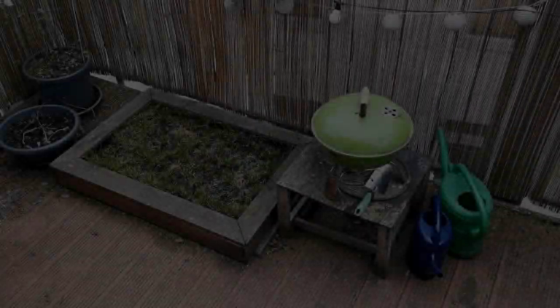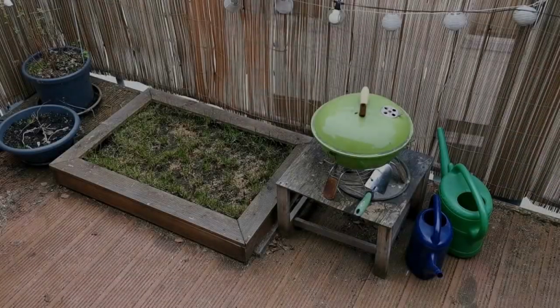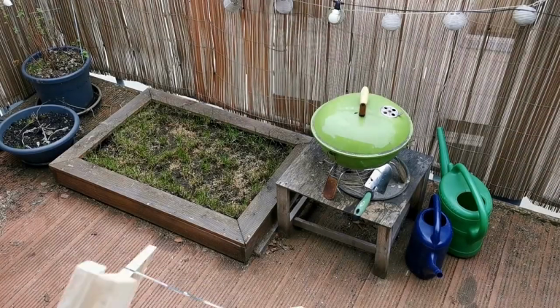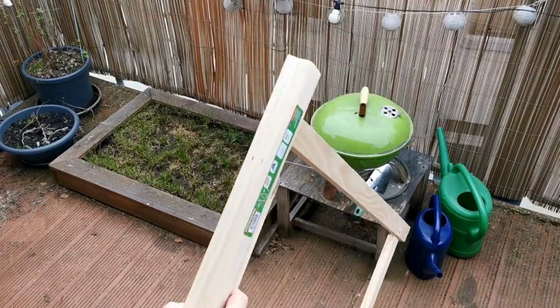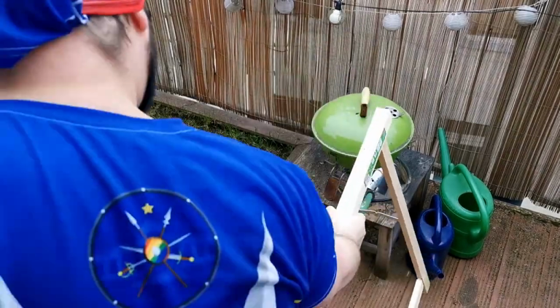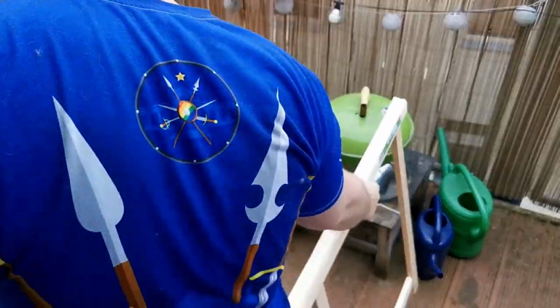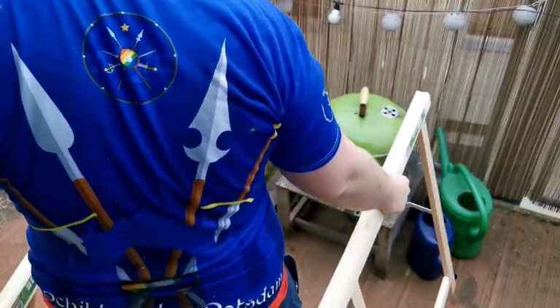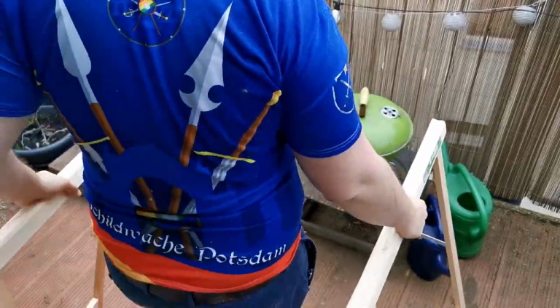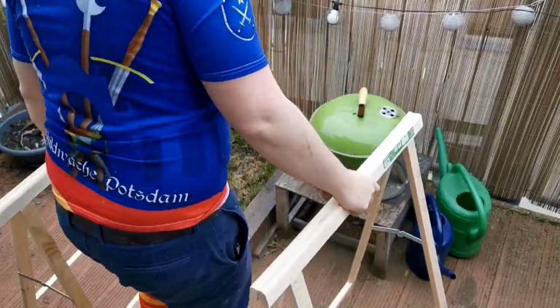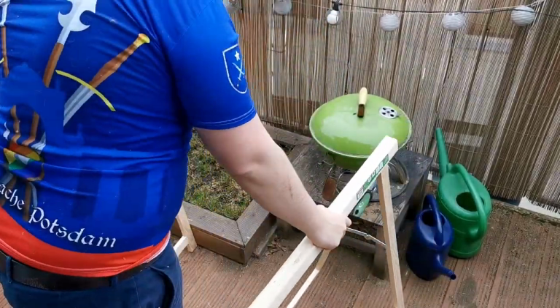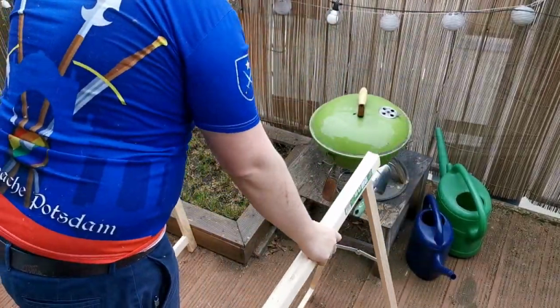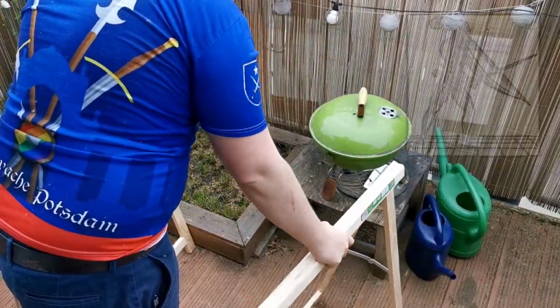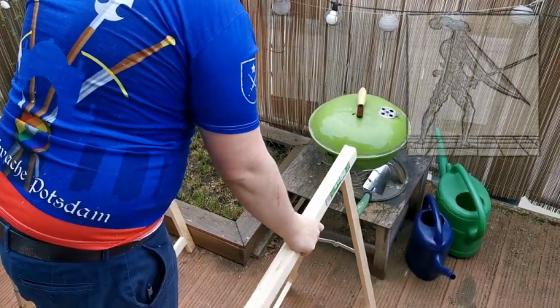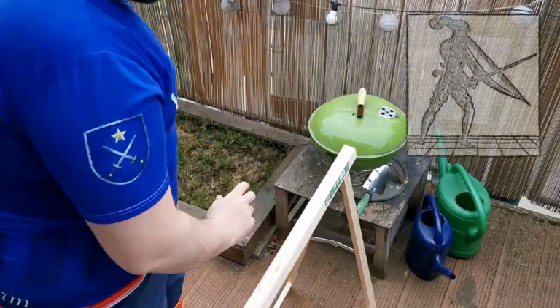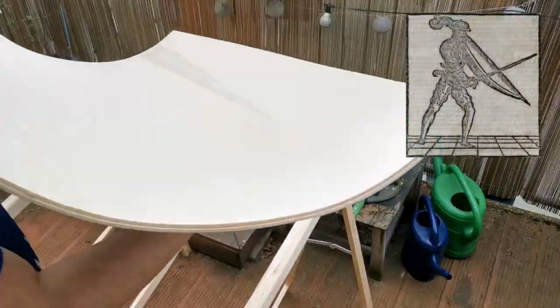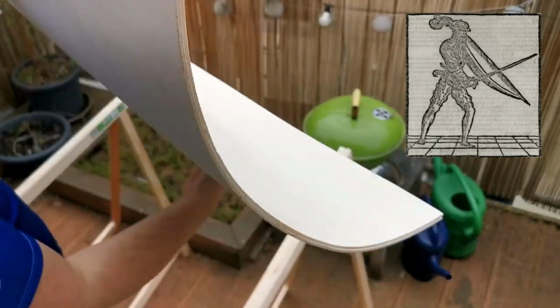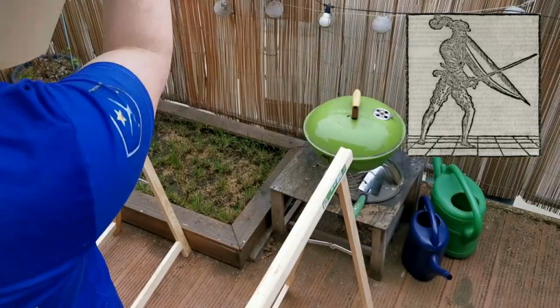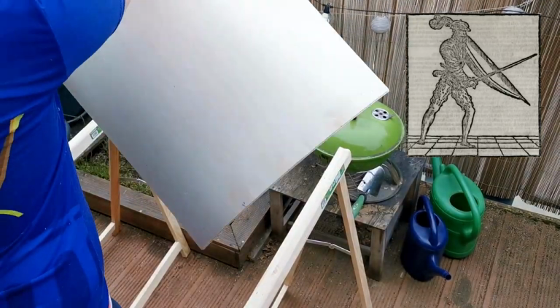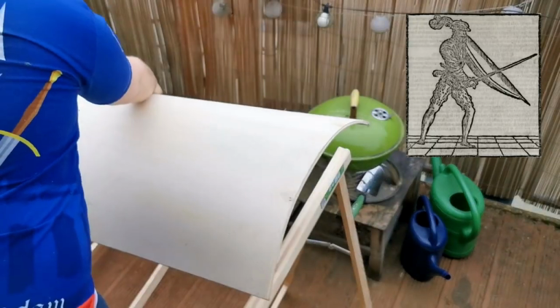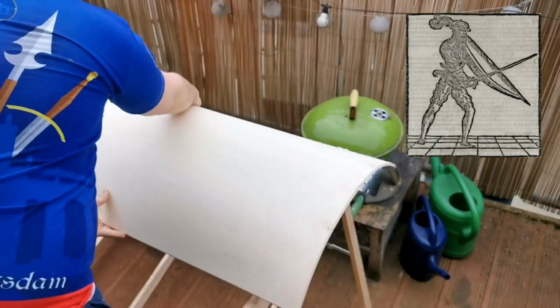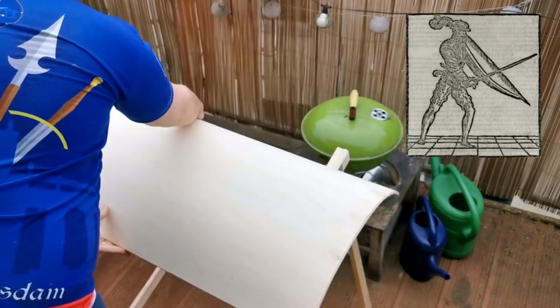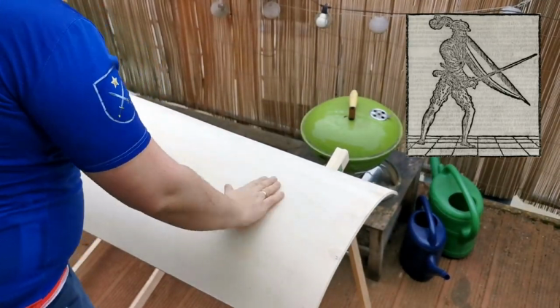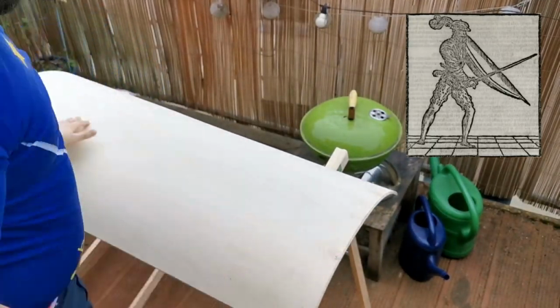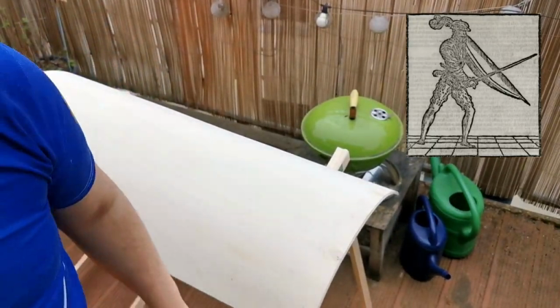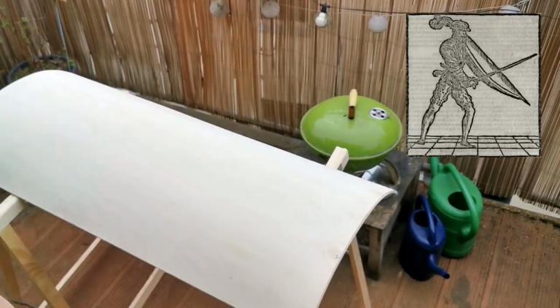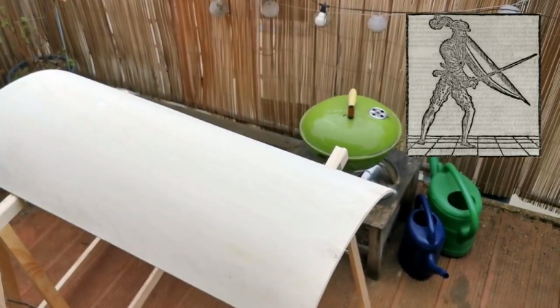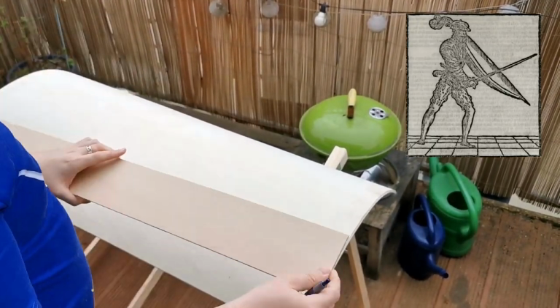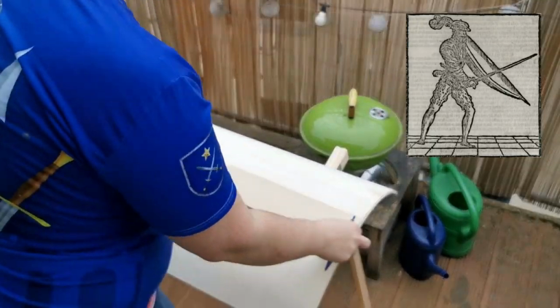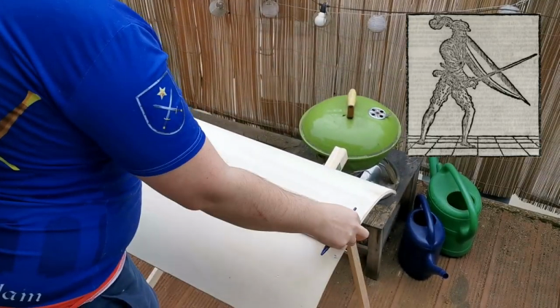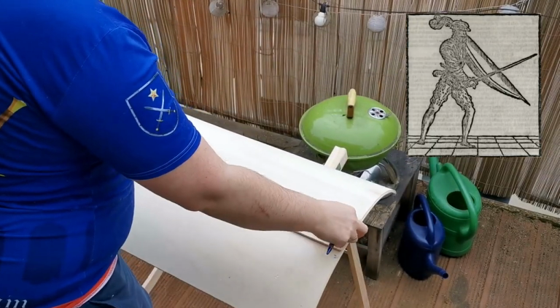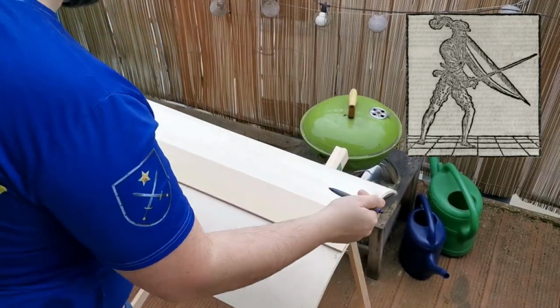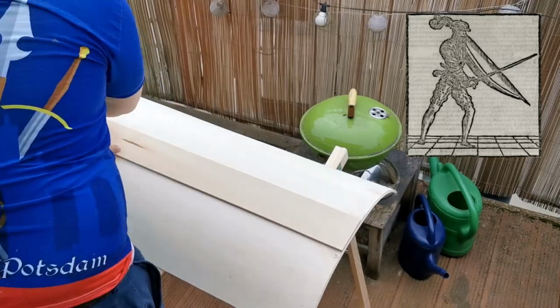Hi, my name is Stefan and today I want to share with you my reconstruction of an Imbrakiatura as shown in Achille Marozzo's Opera Nova.